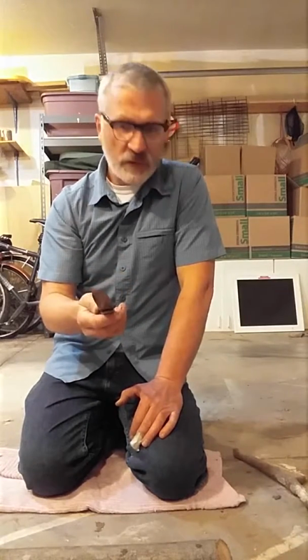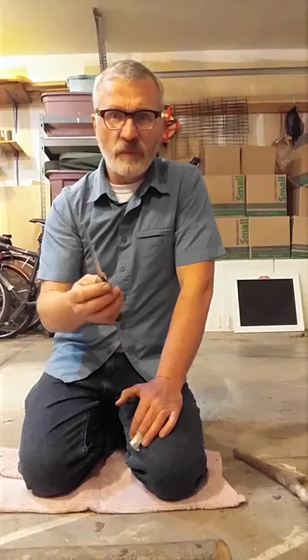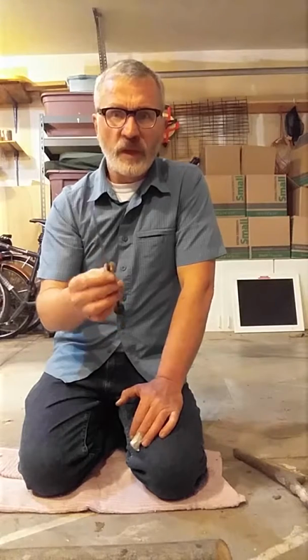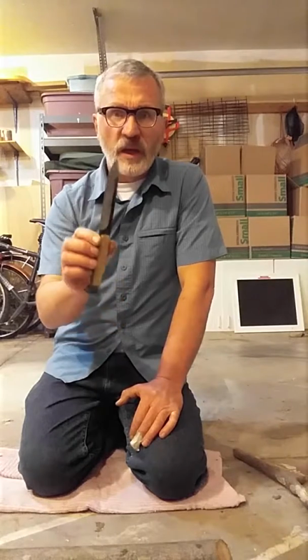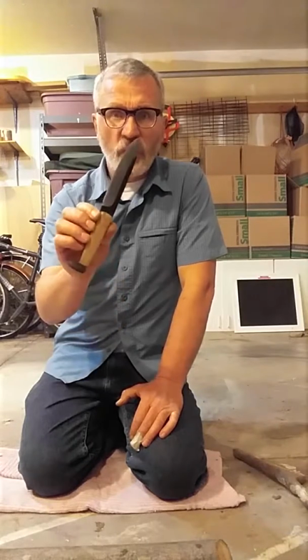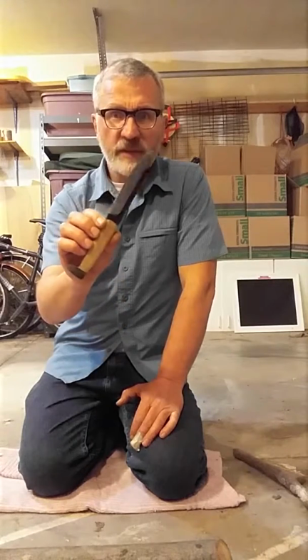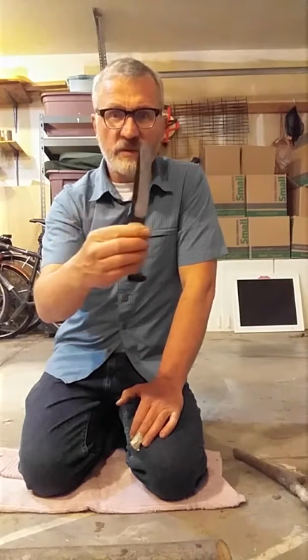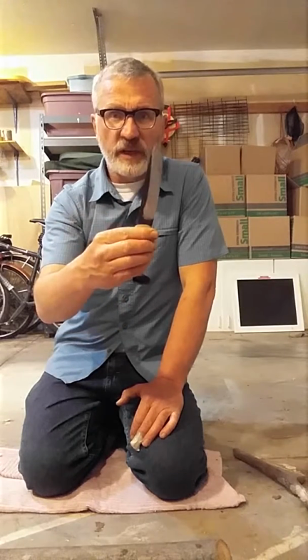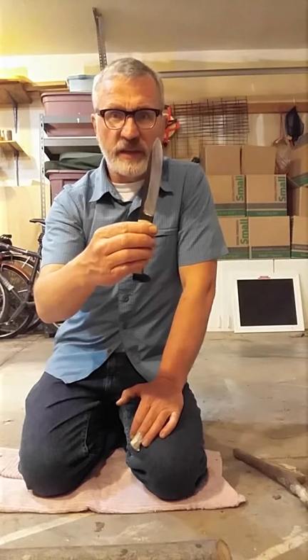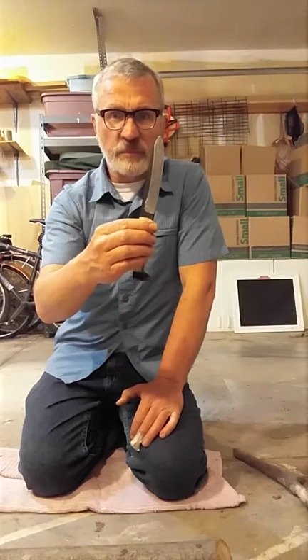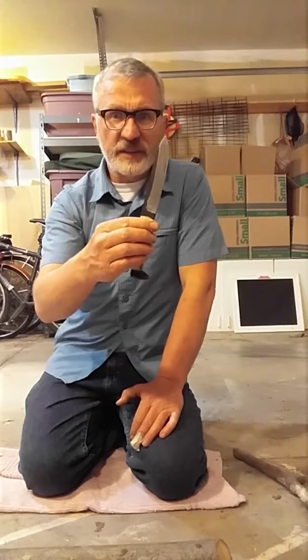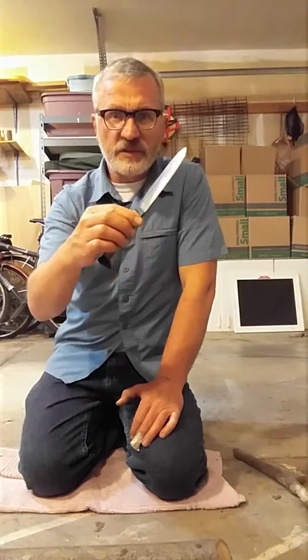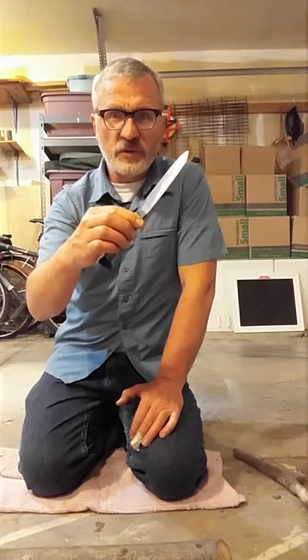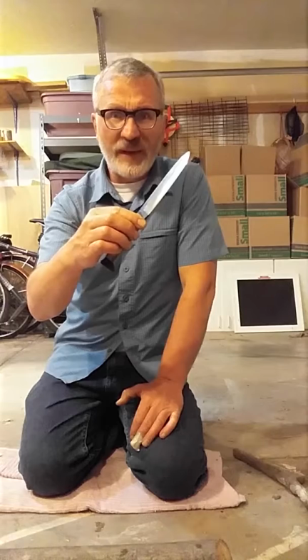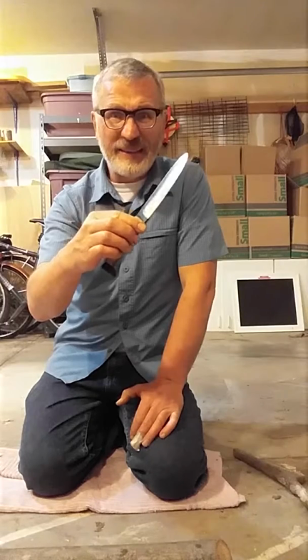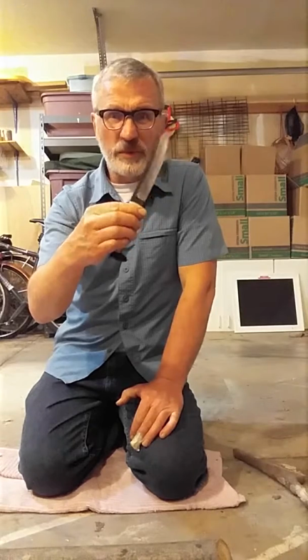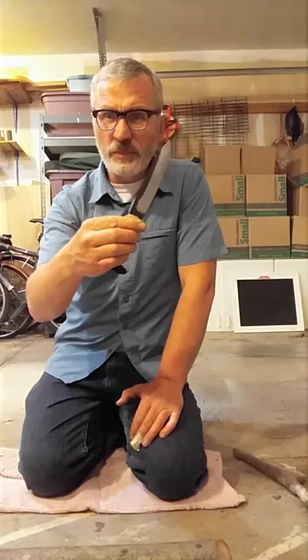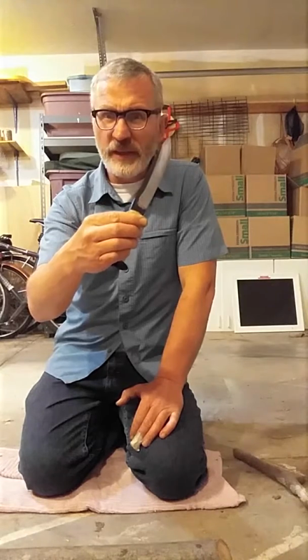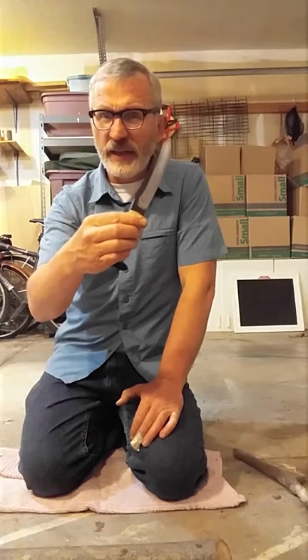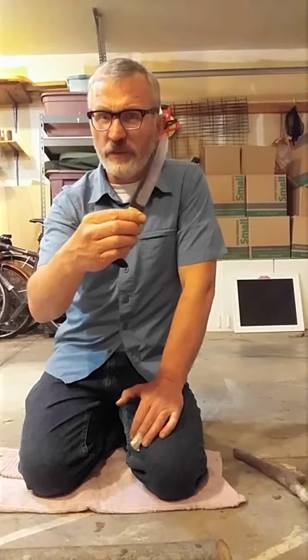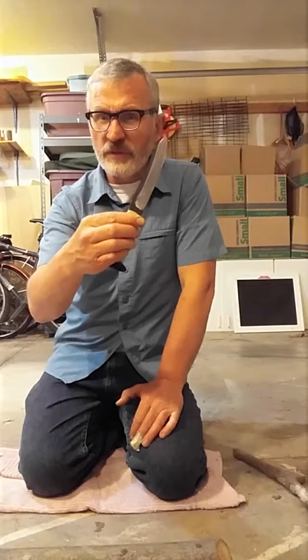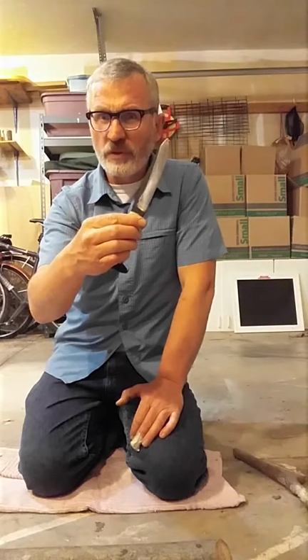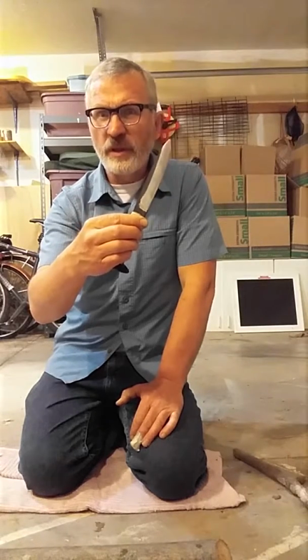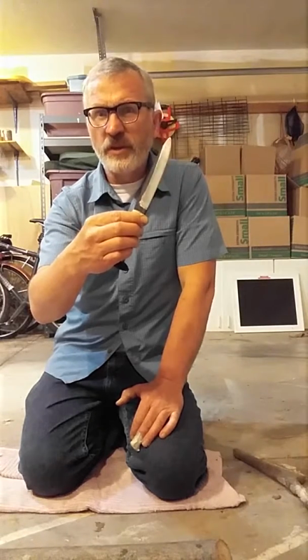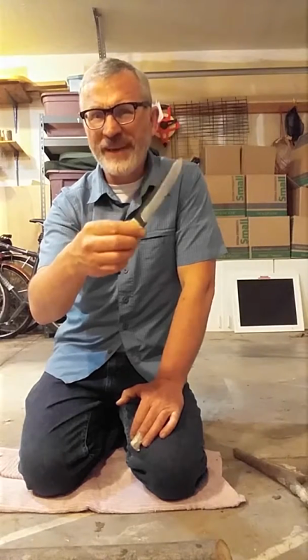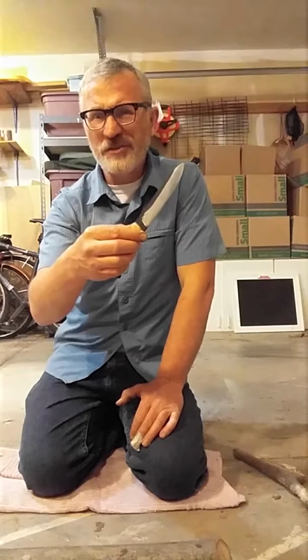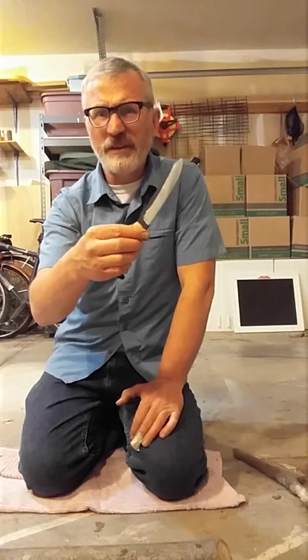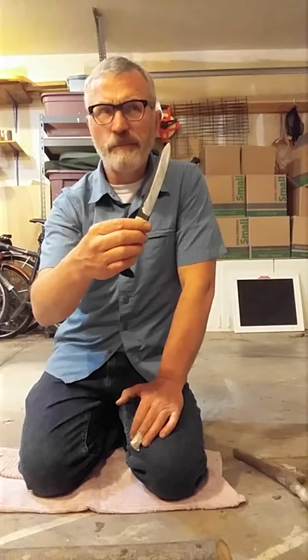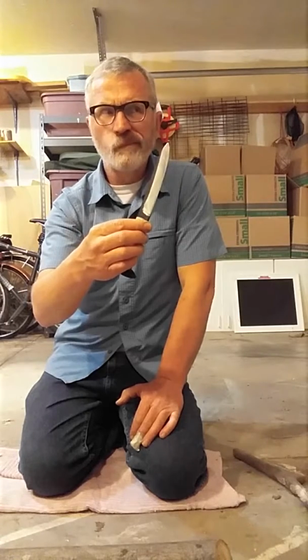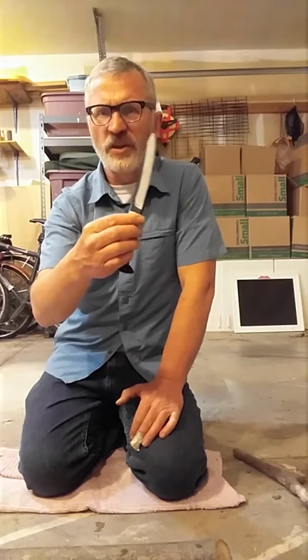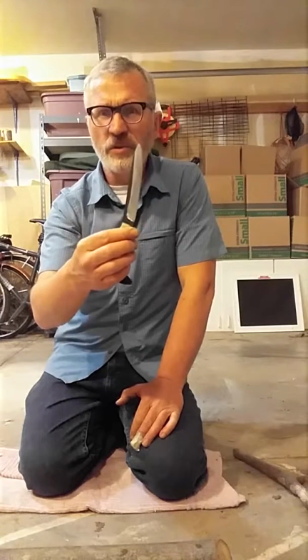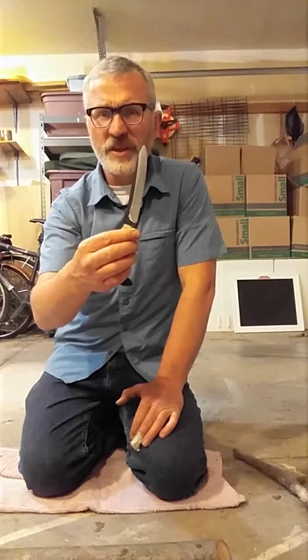So when I made this, I did a couple of techniques to add carbon to the blade after the blade was forged. Look up case hardening carburization.